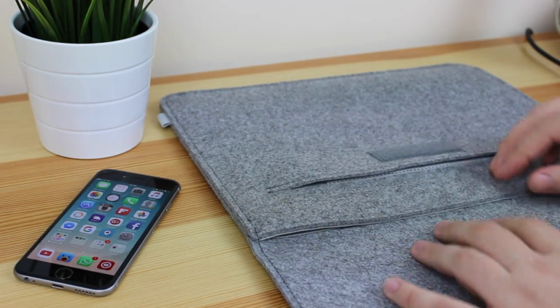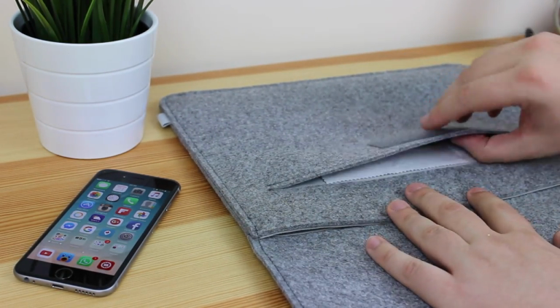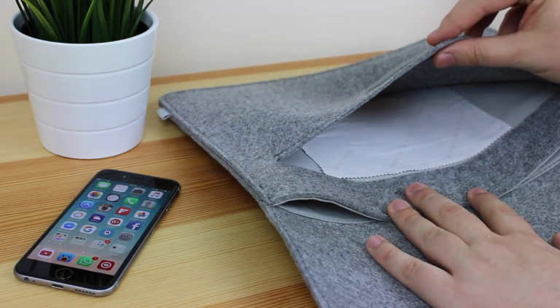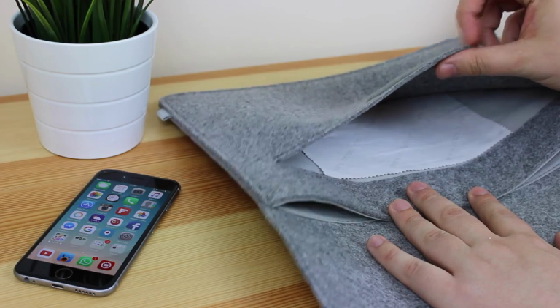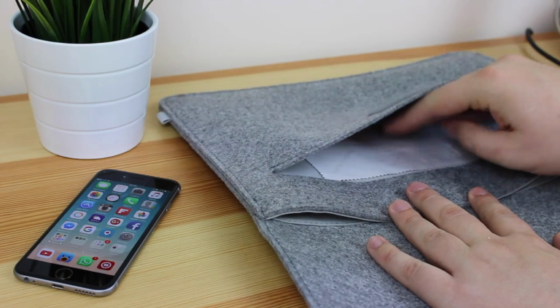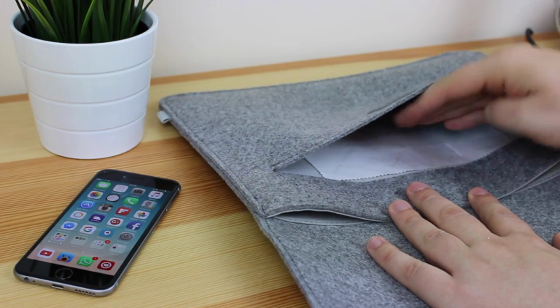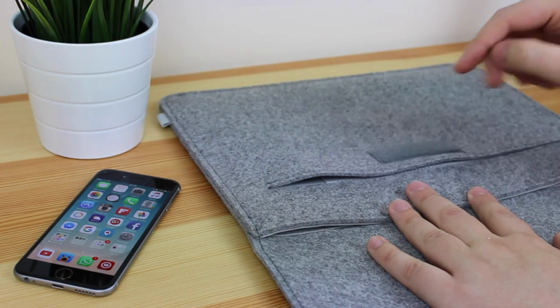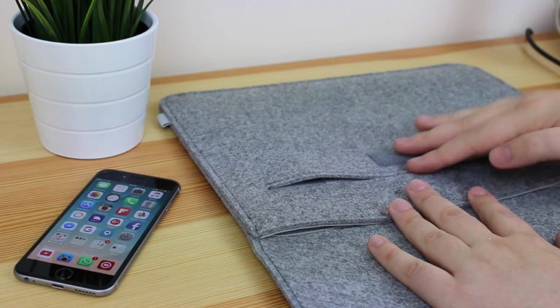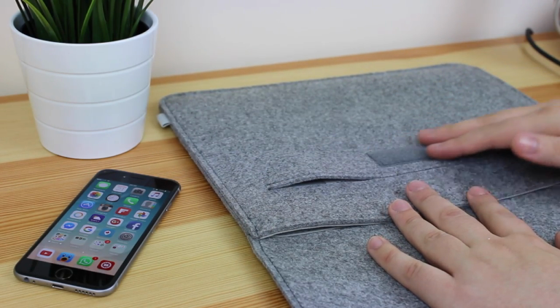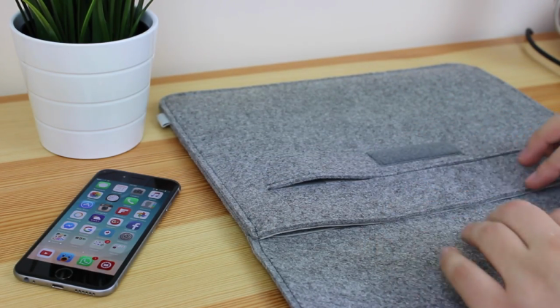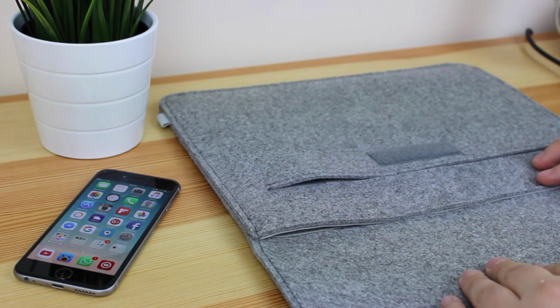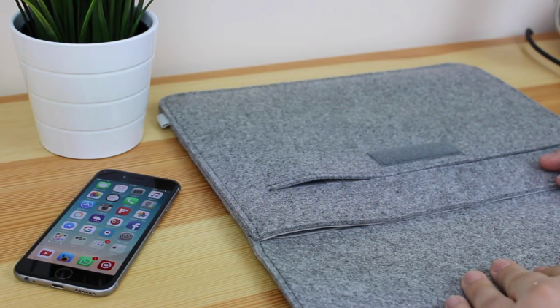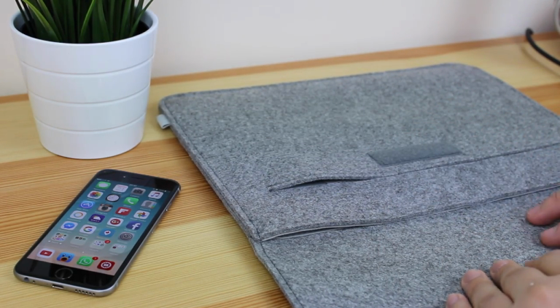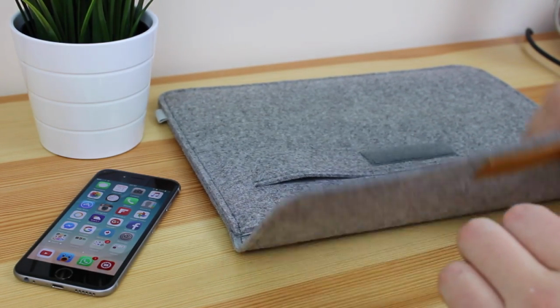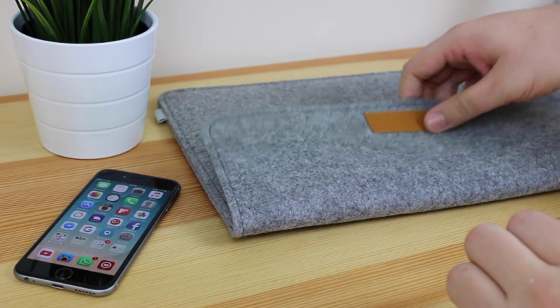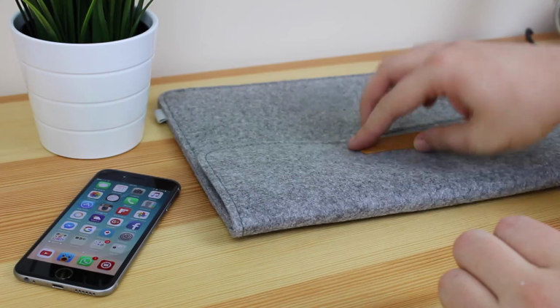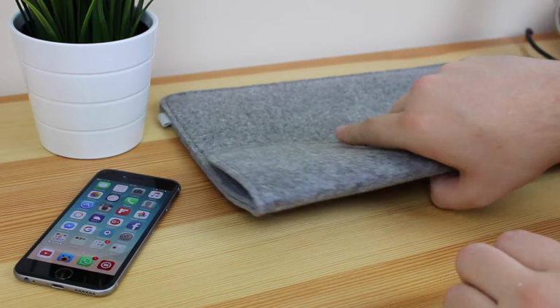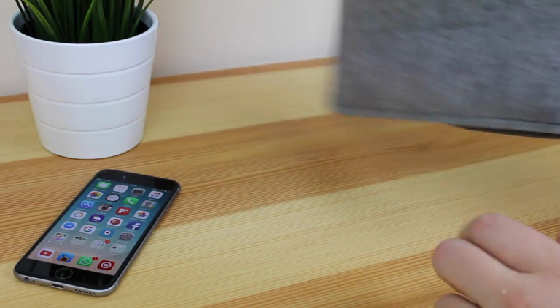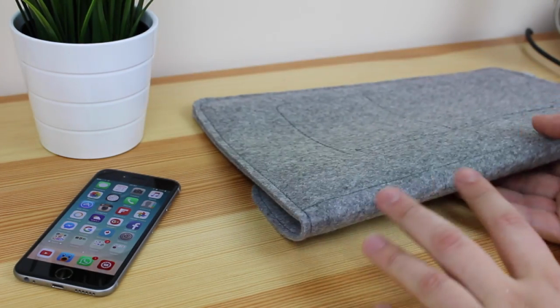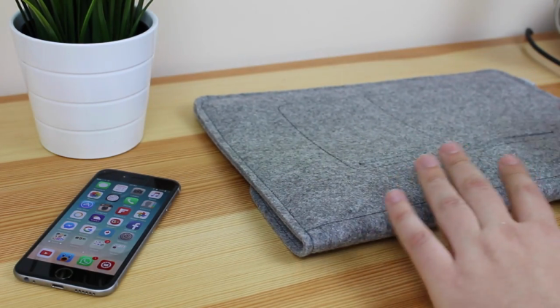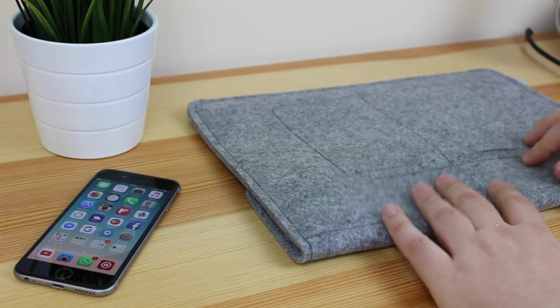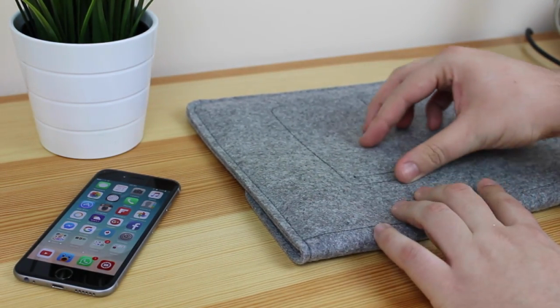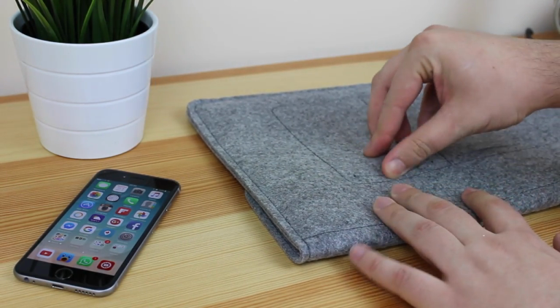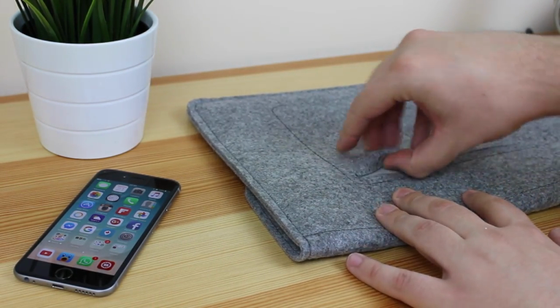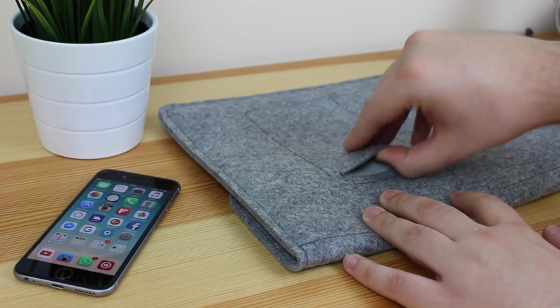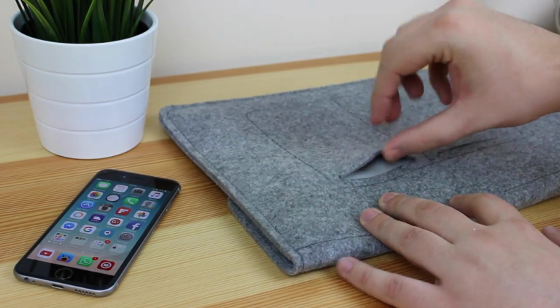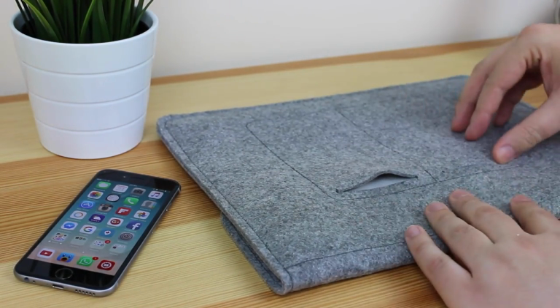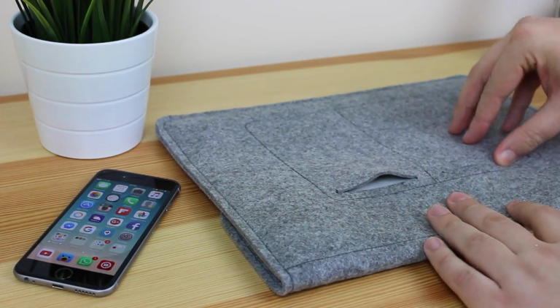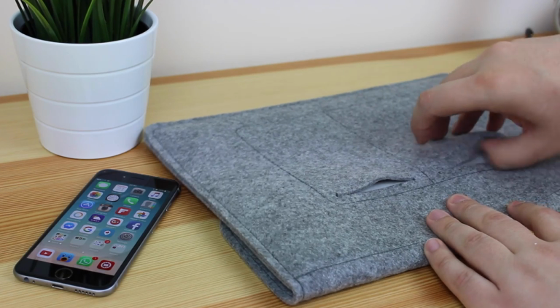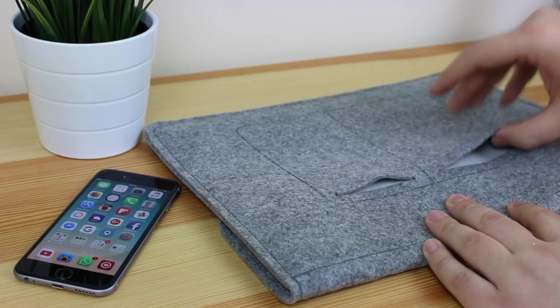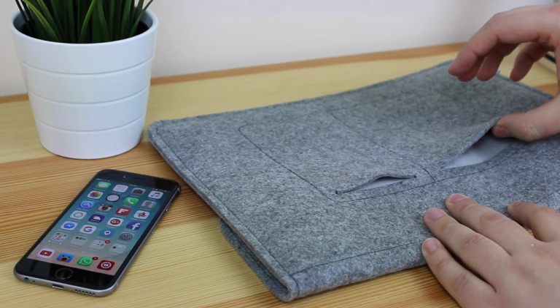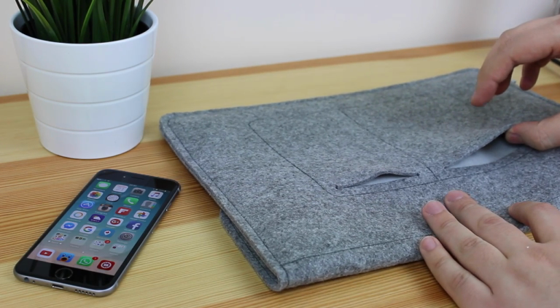There is also a pocket on the front which is perfect for an iPad mini, and you also get an included microfiber cleaning cloth so you can keep your device super clean. There are also some pockets on the back, and I actually find them super useful.